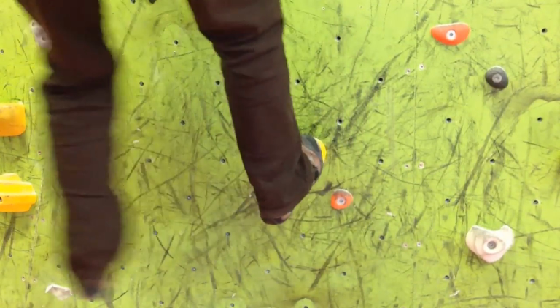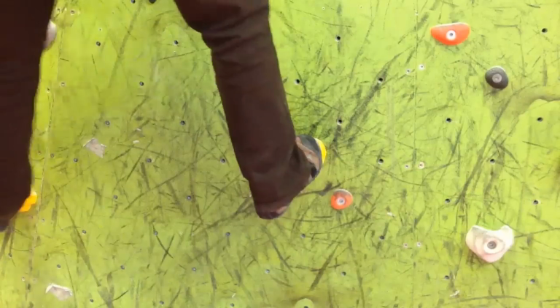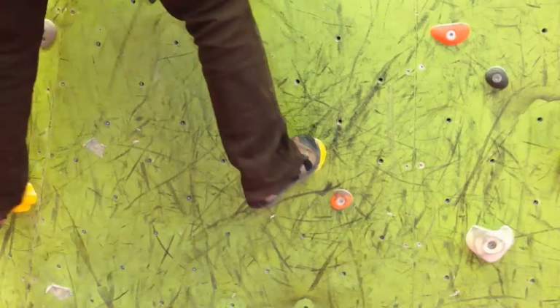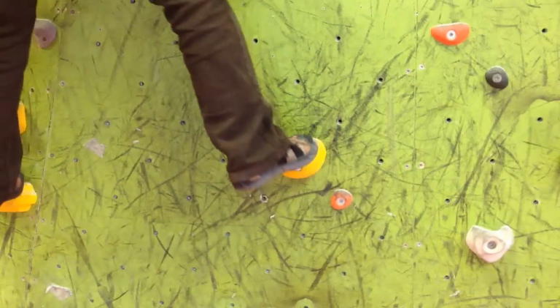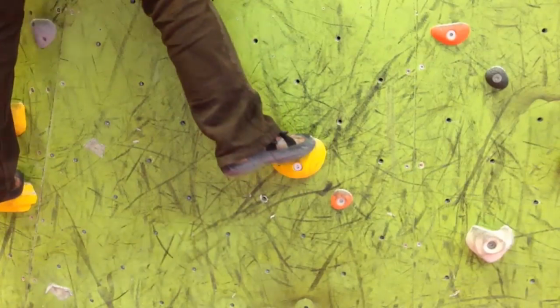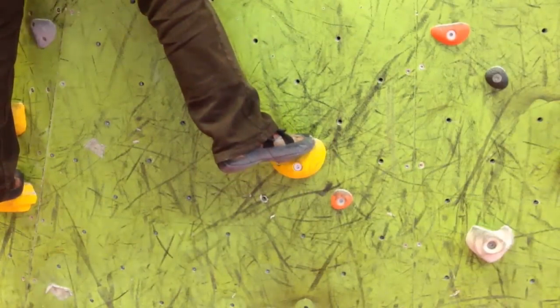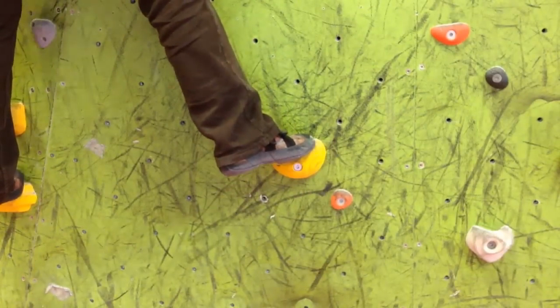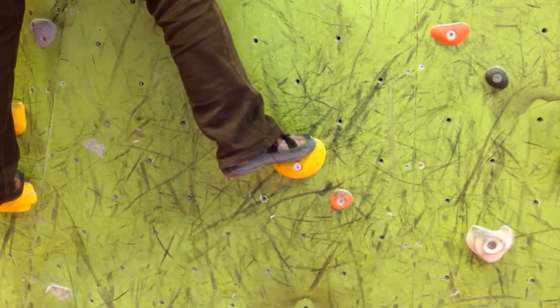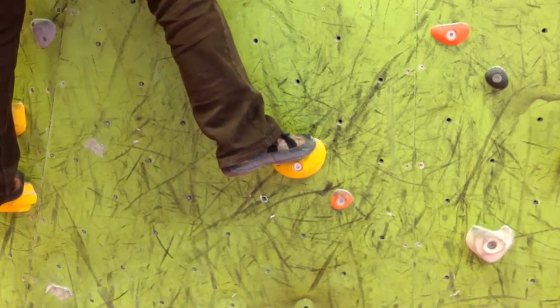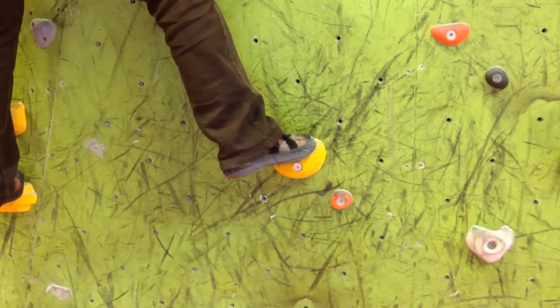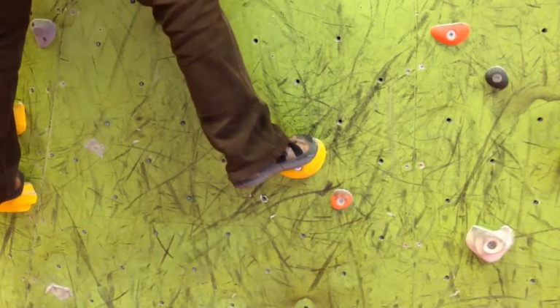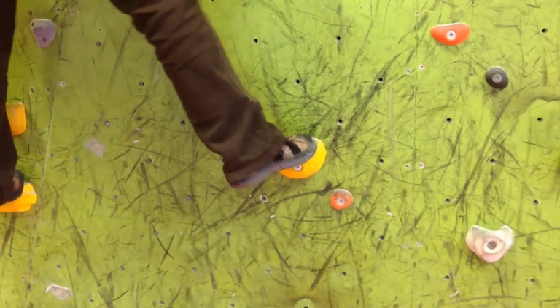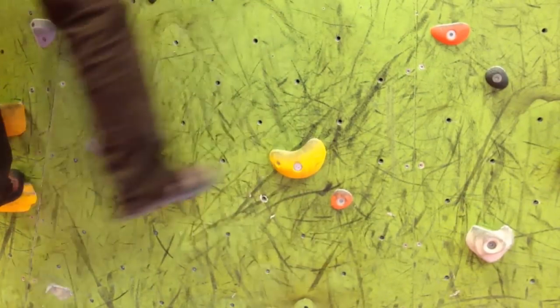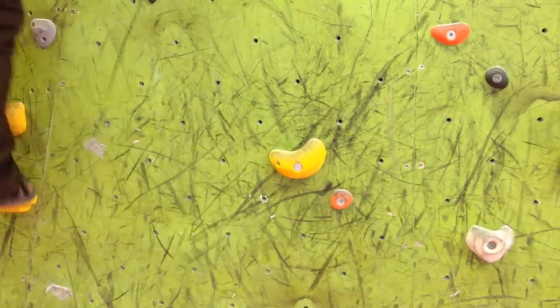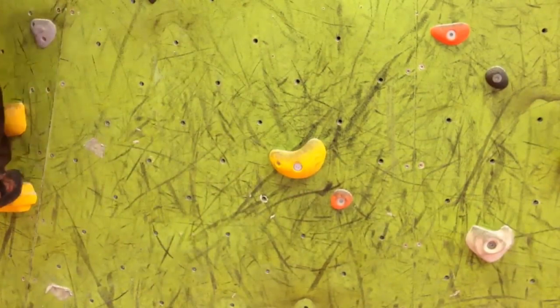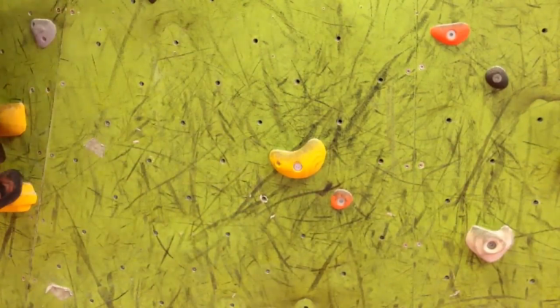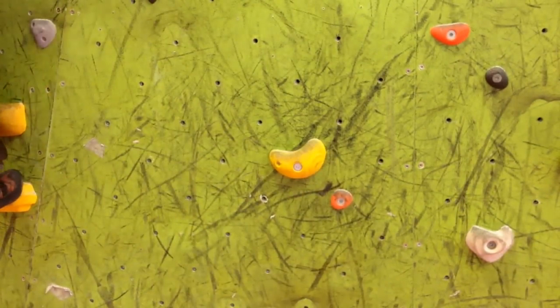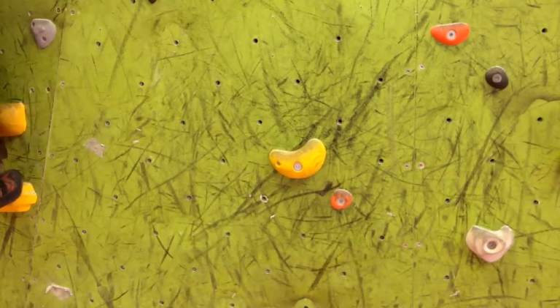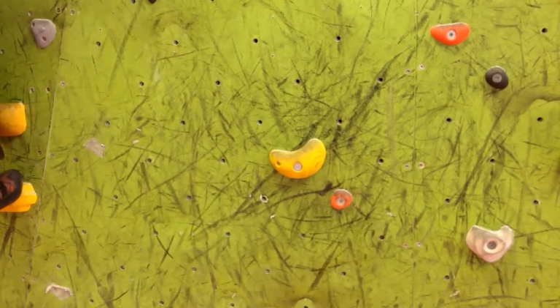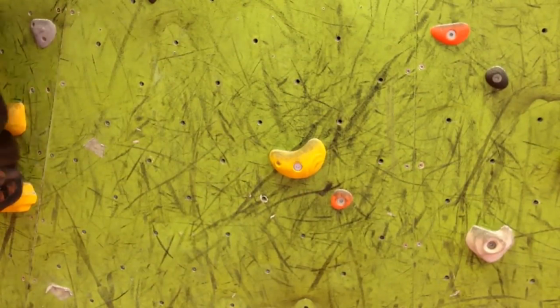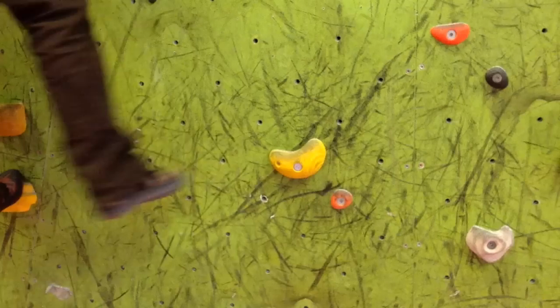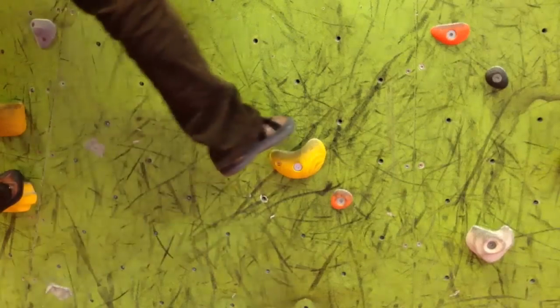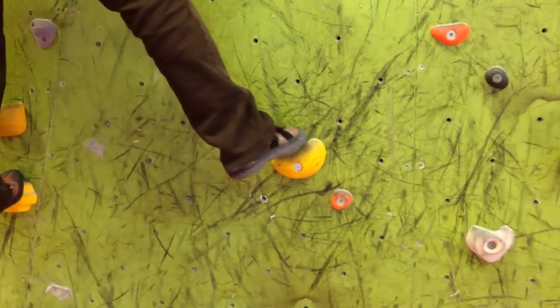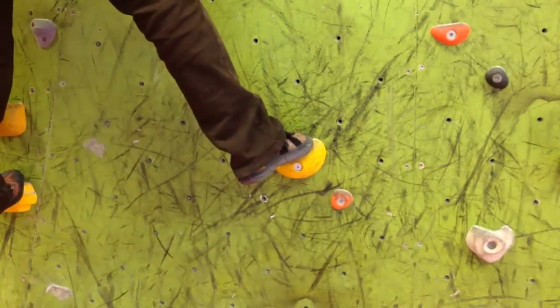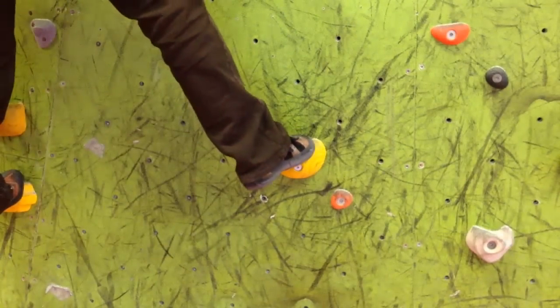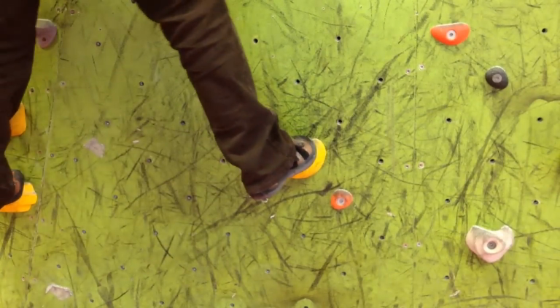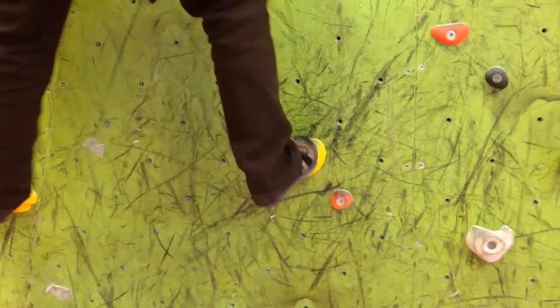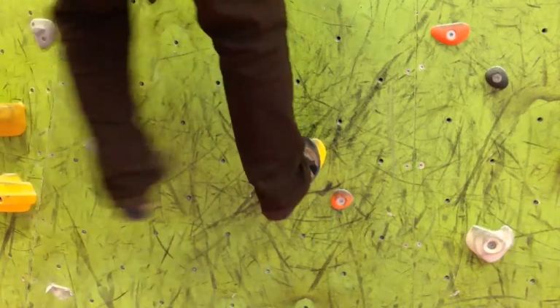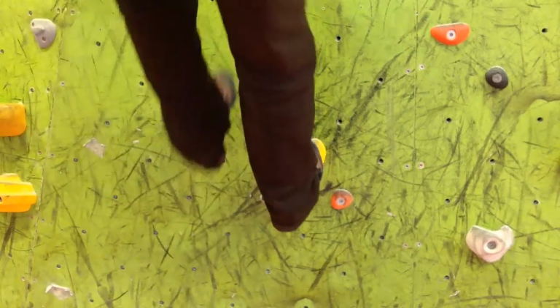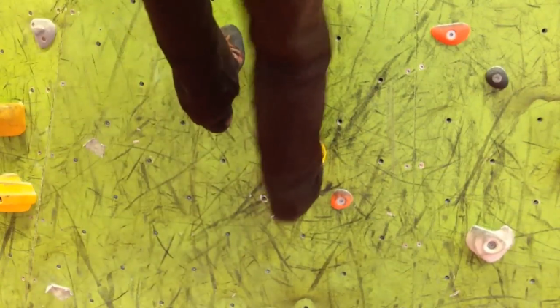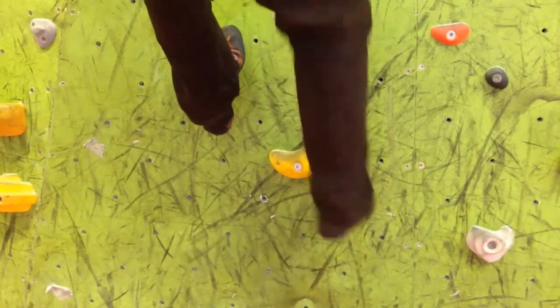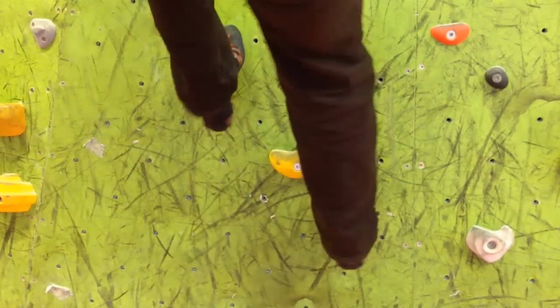The thing with all these different foot changing techniques is they're all valid and we have to use them on different occasions, so knowing them all is actually a good thing.